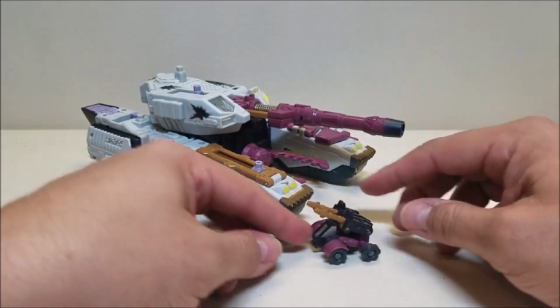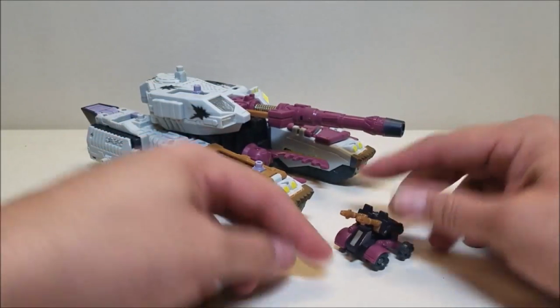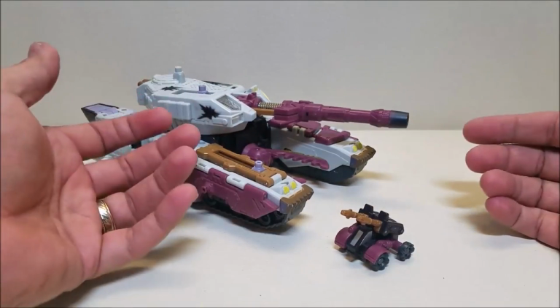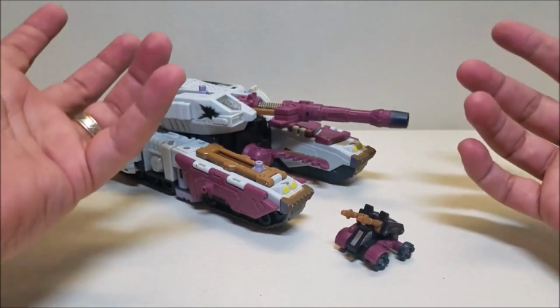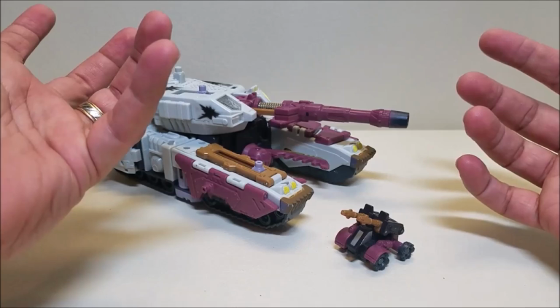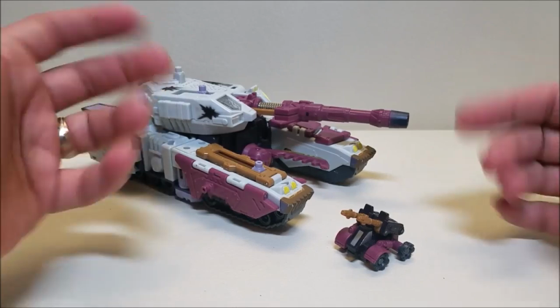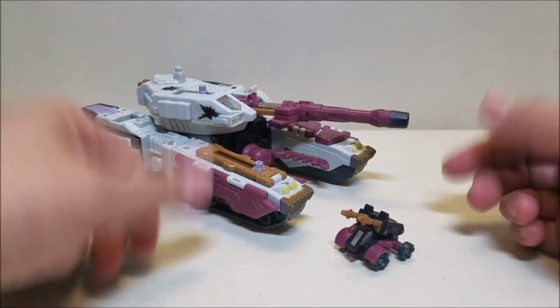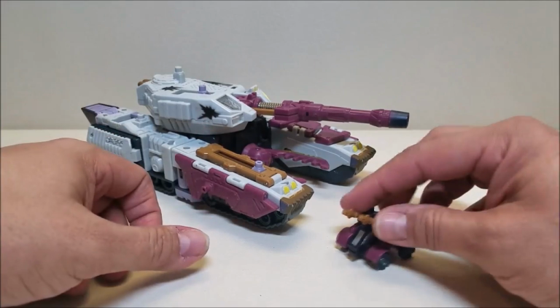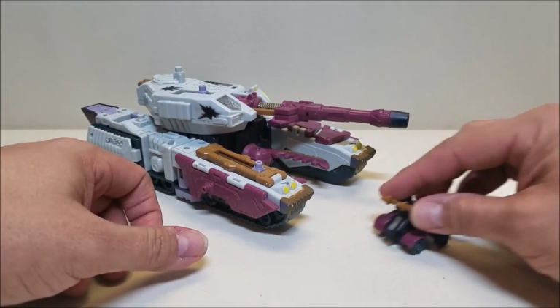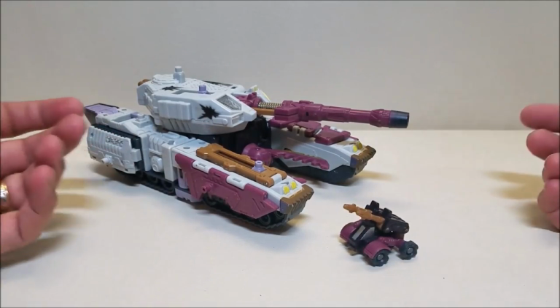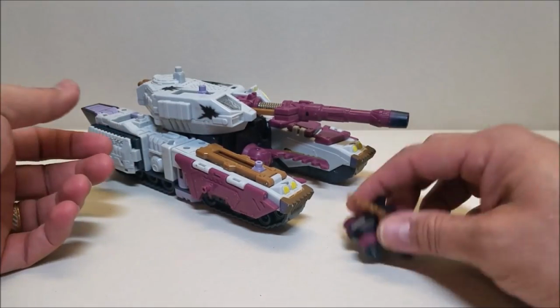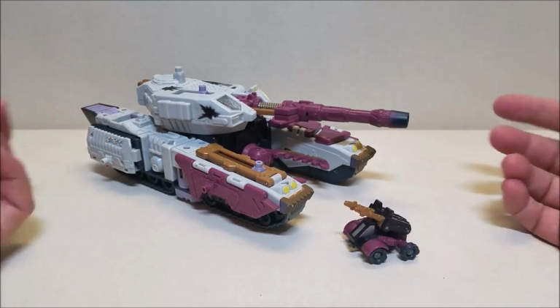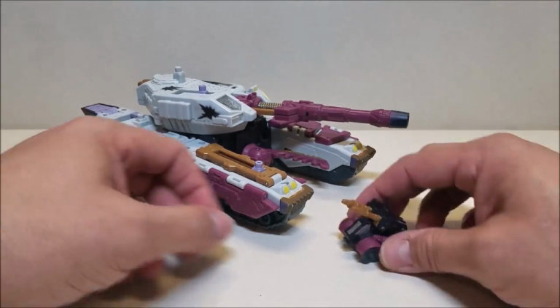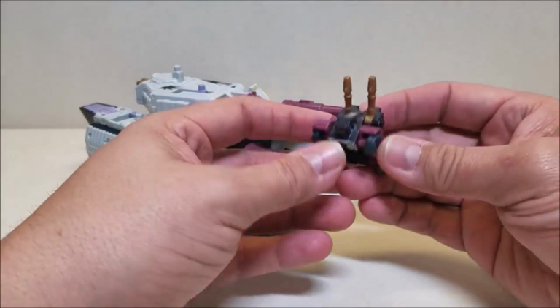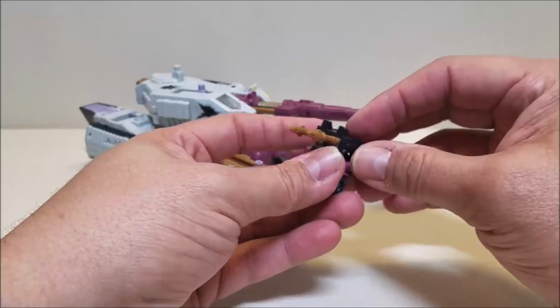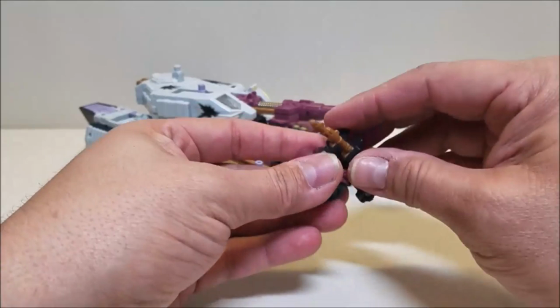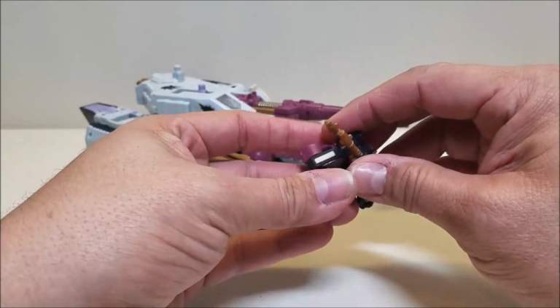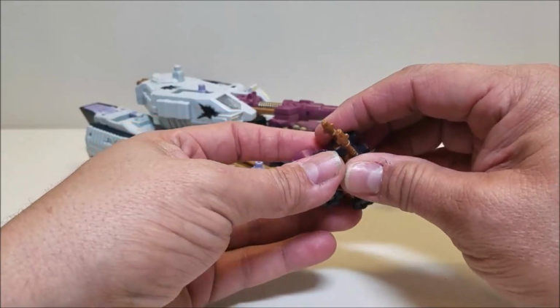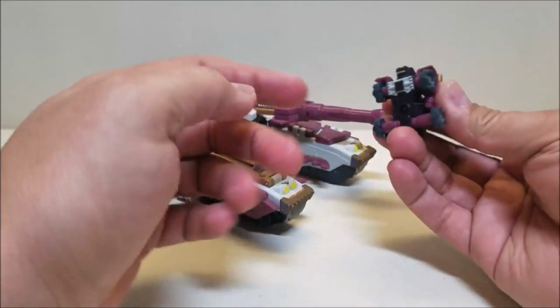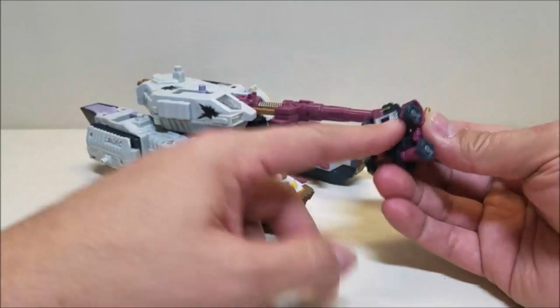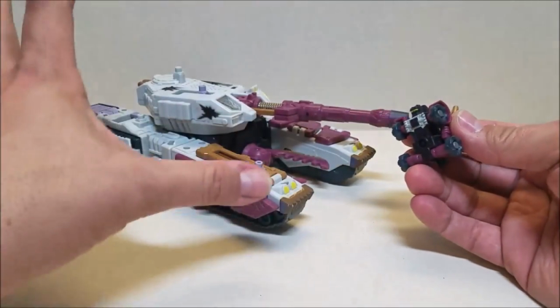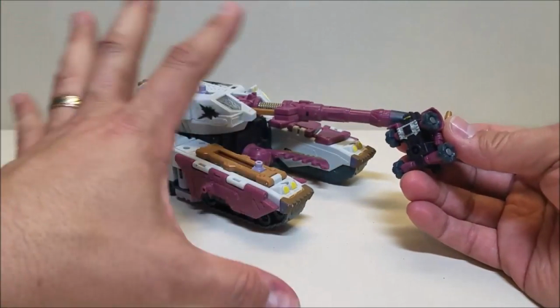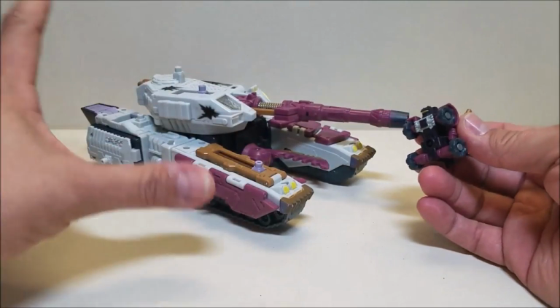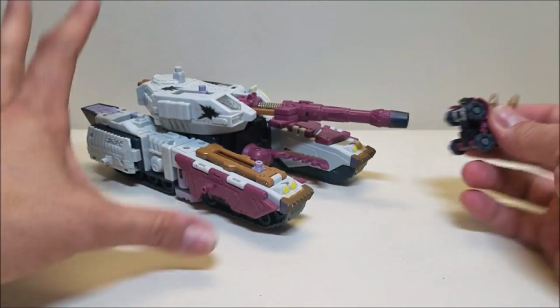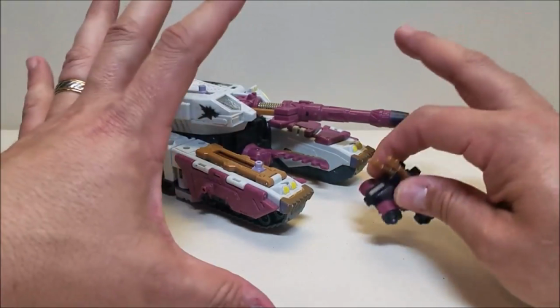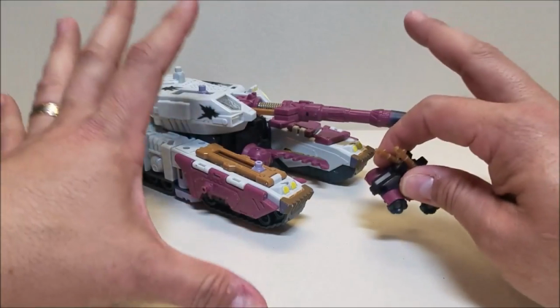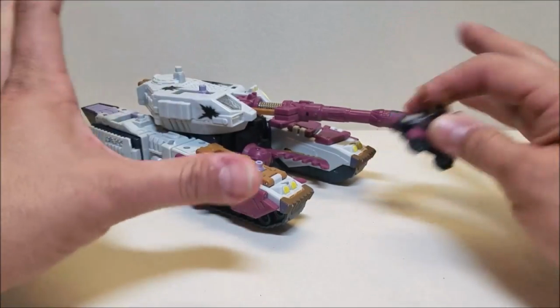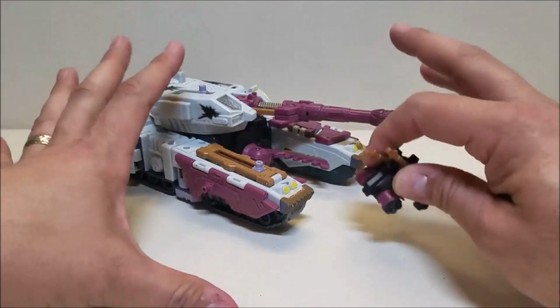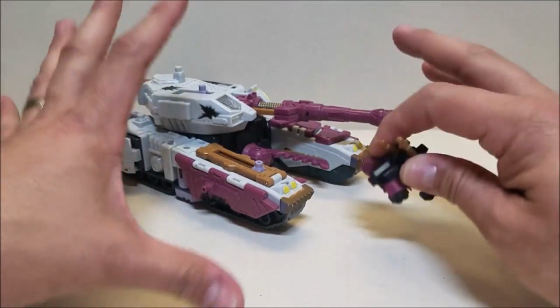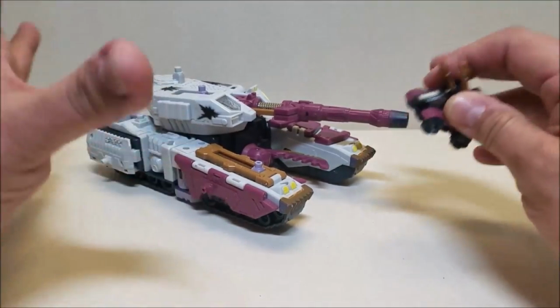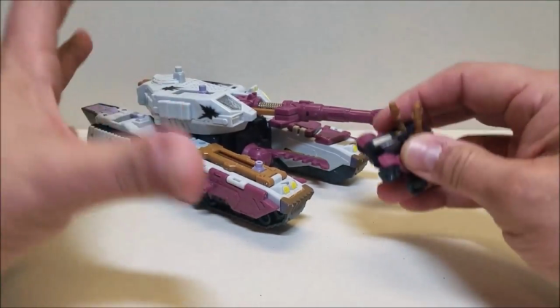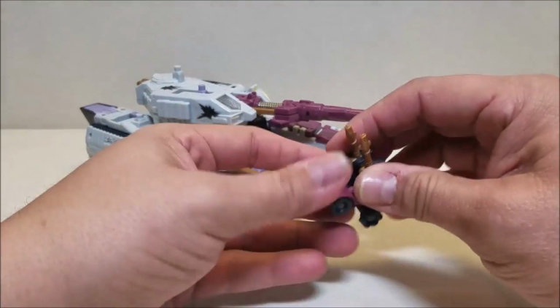Considering that in the show the Decepticons were based on the moon, that would make sense for him. Very basic little figure here. The Minicons are what they do — they would unlock special features, and in the show they would just make the Transformers more powerful.